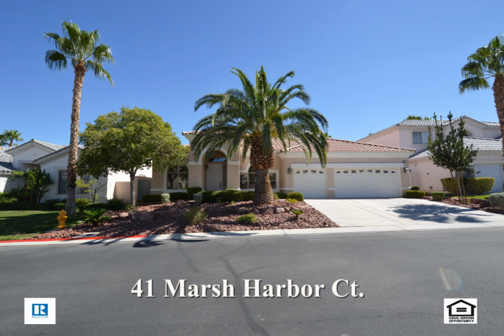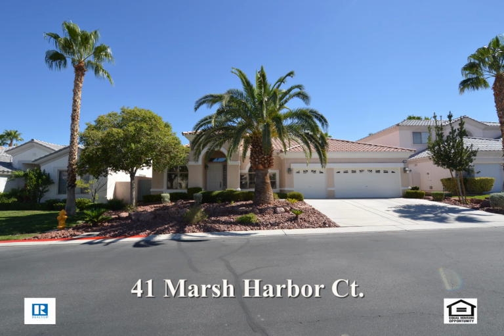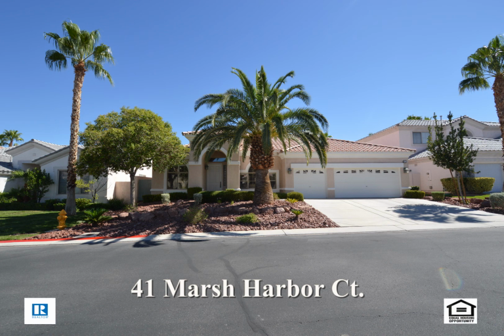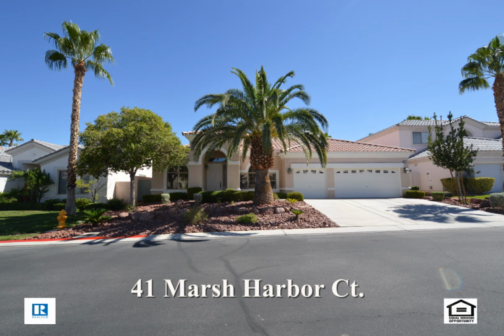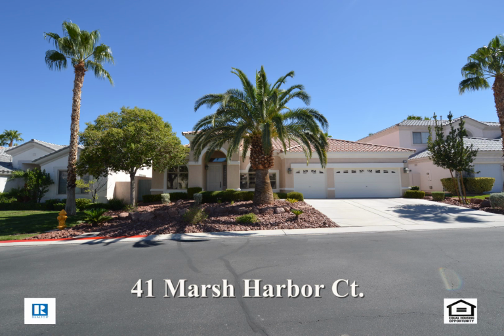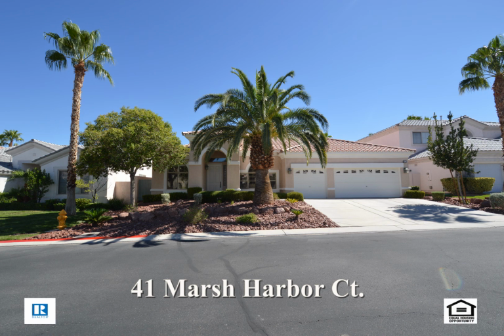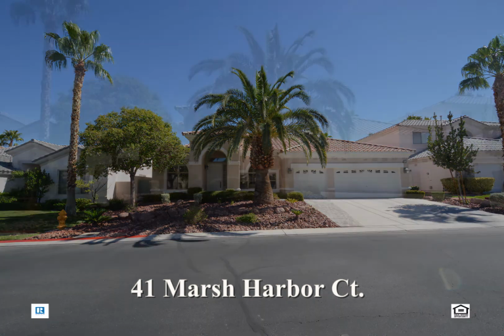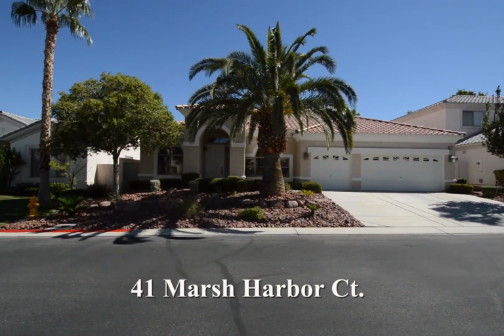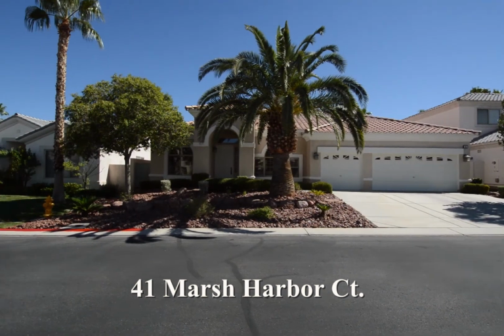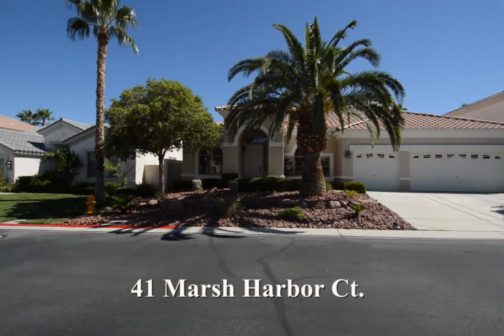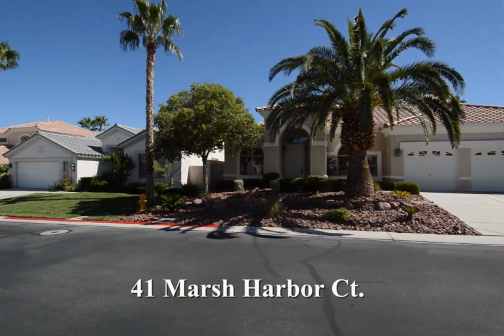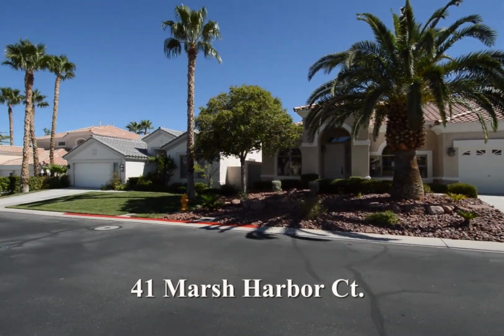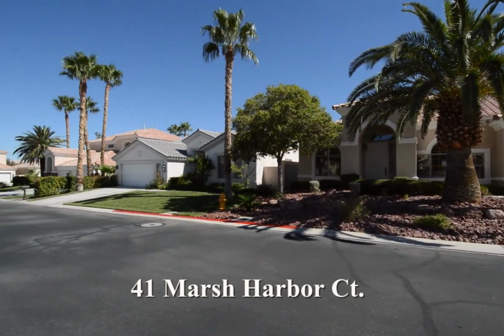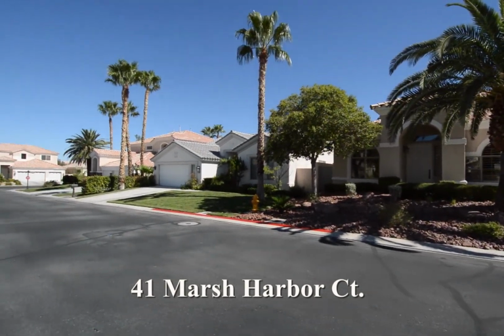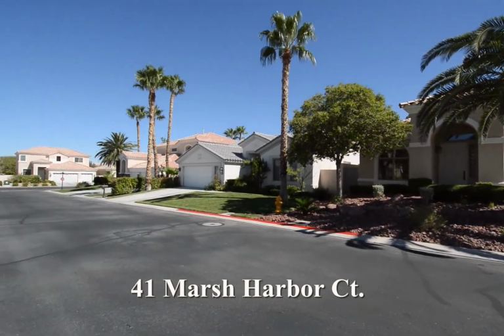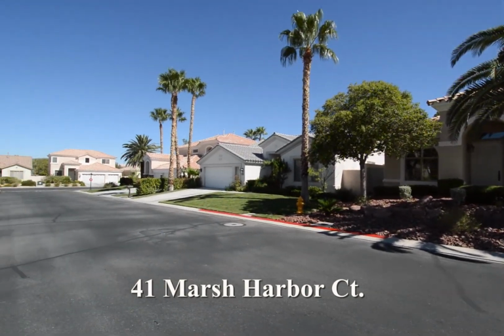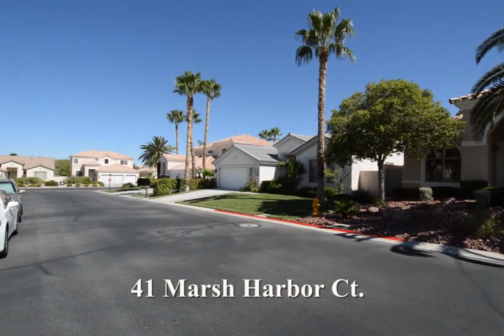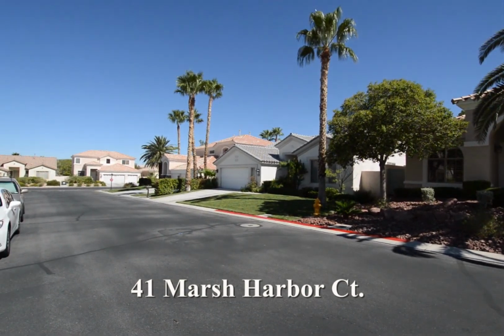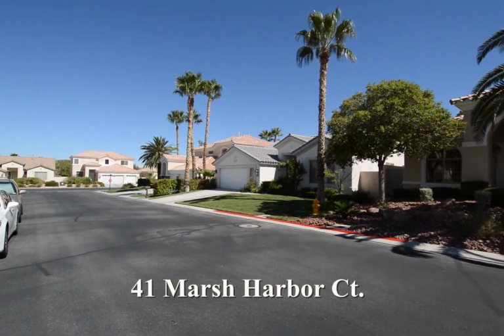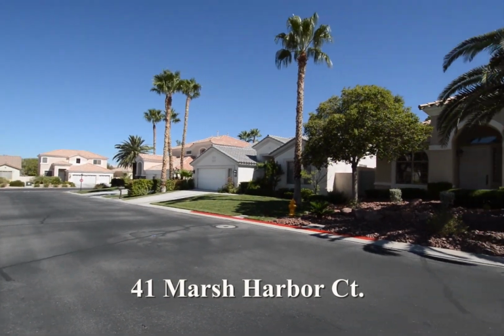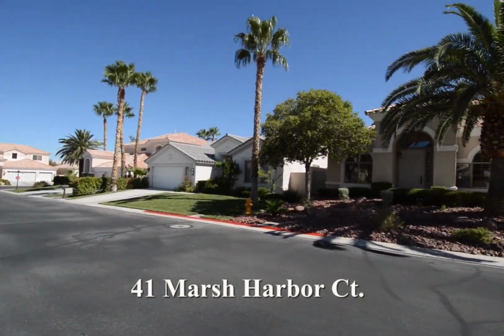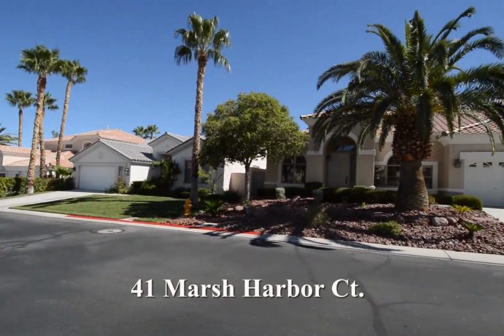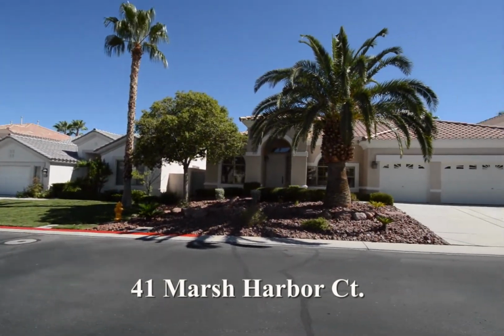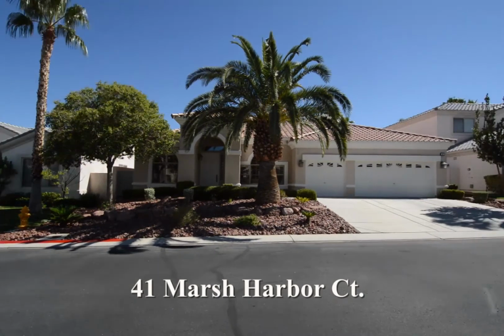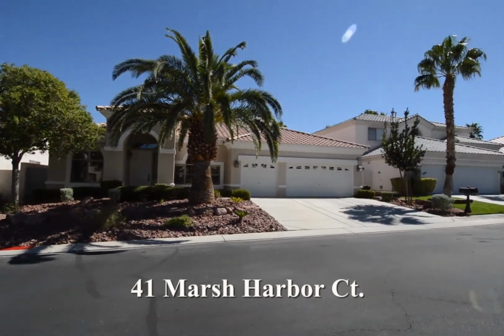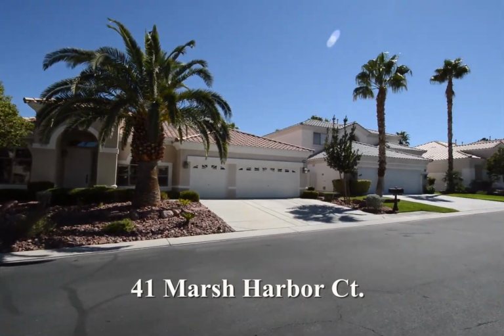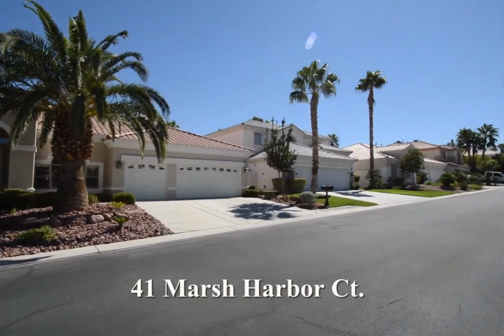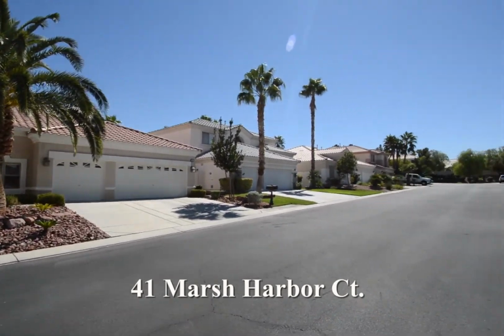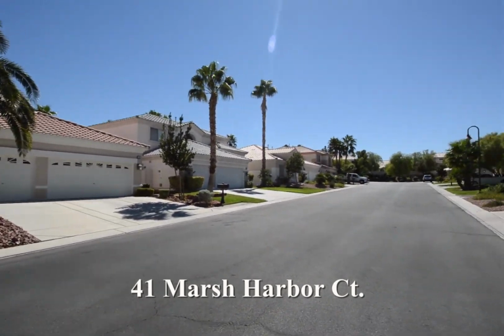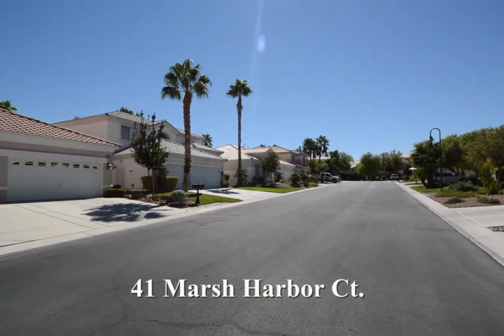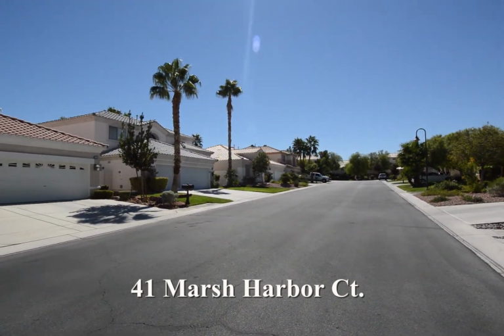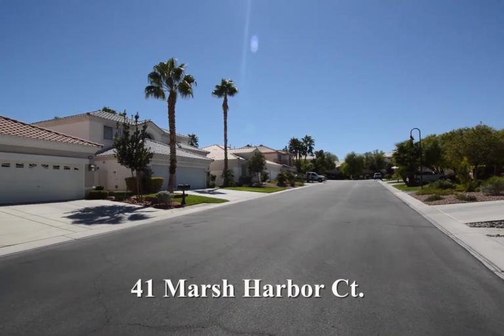Rhodes Ranch, this beautiful community, hosts a number of amenities including an 18-hole championship golf course, water park, clubhouse, basketball, racquetball, fitness center, and much more.